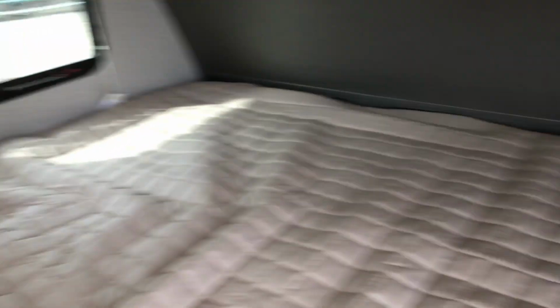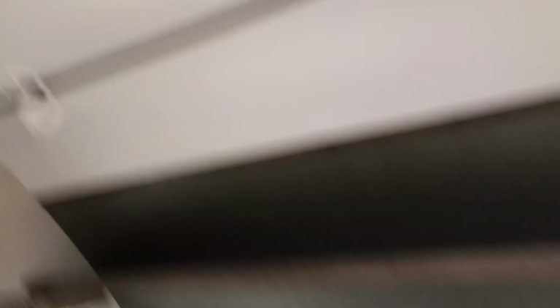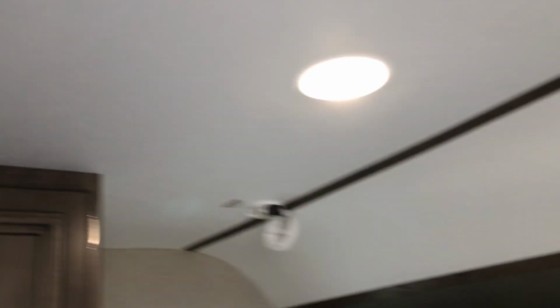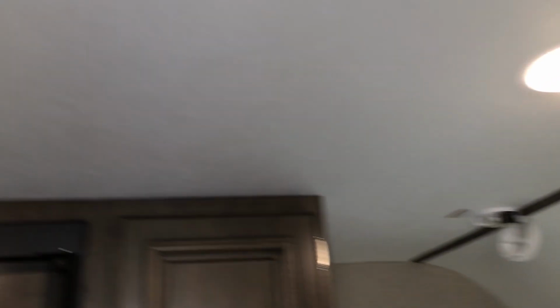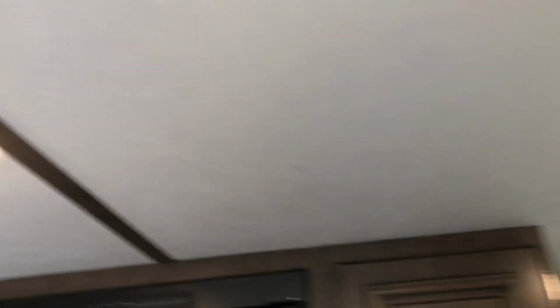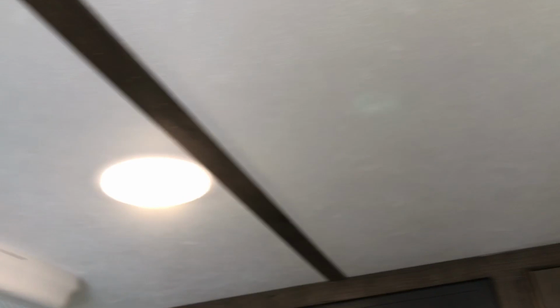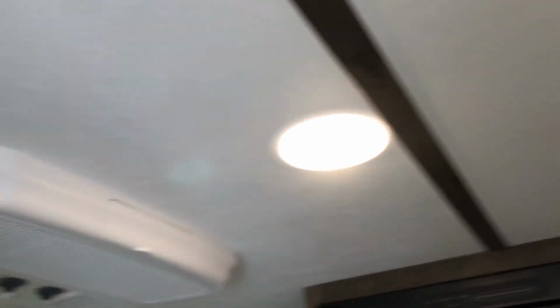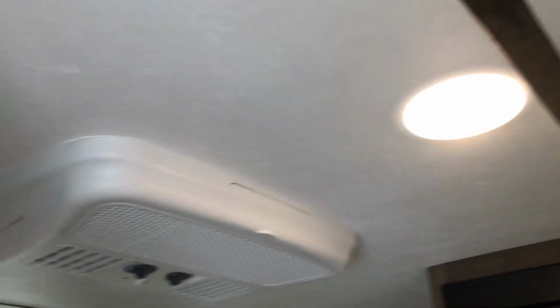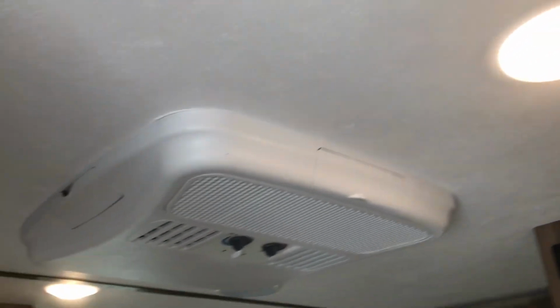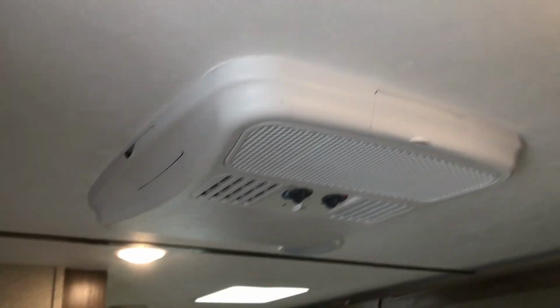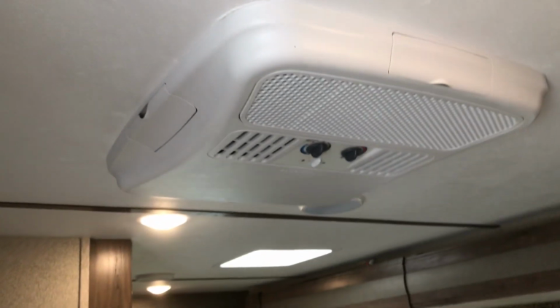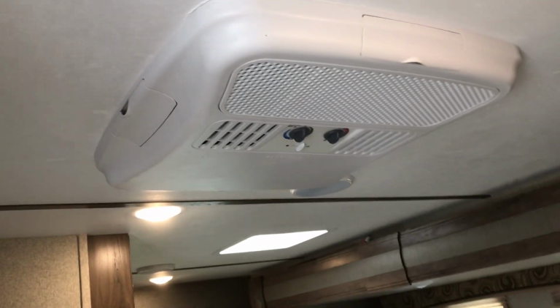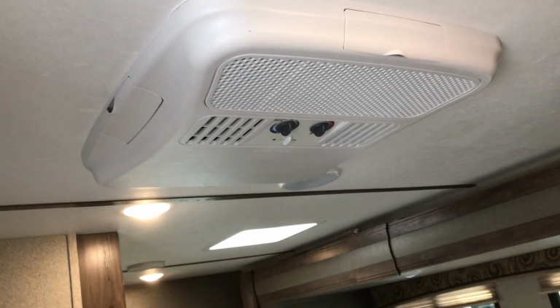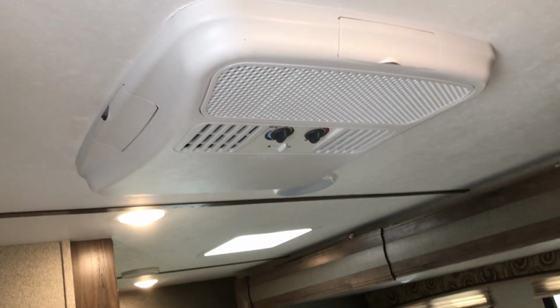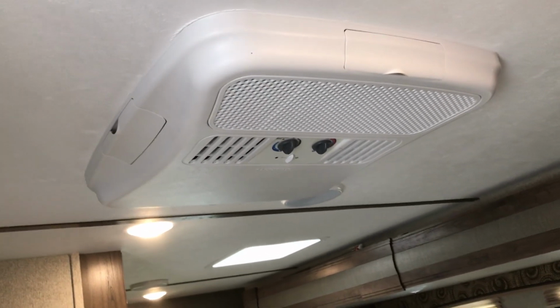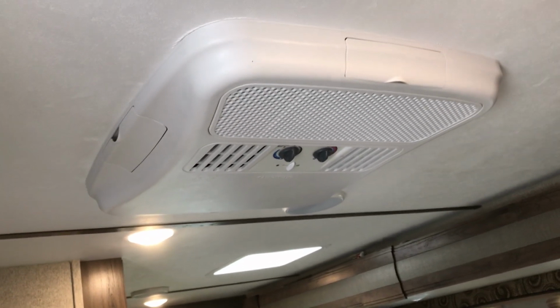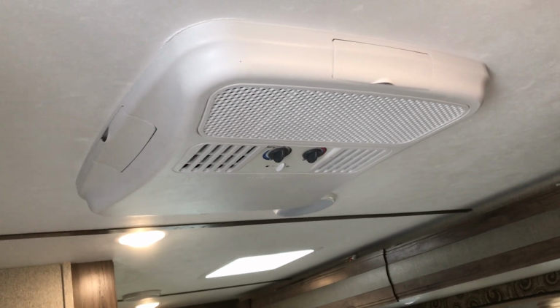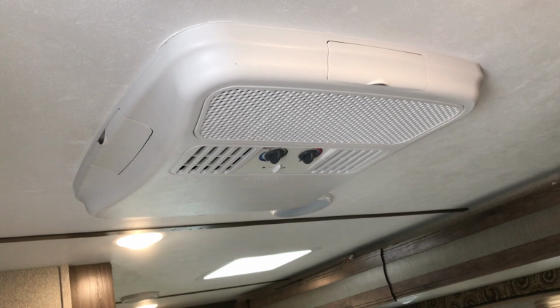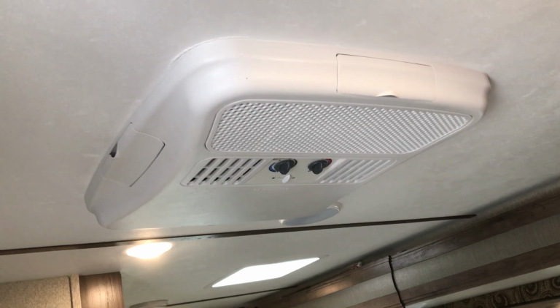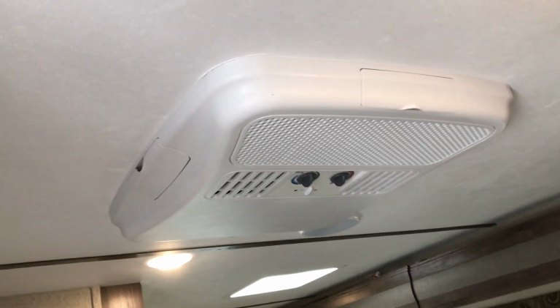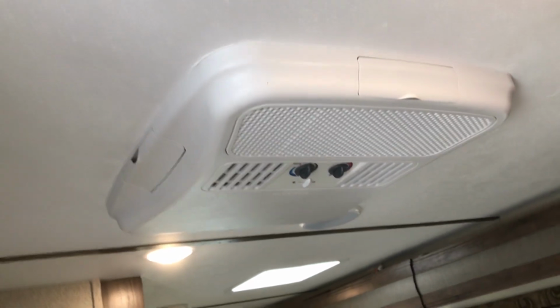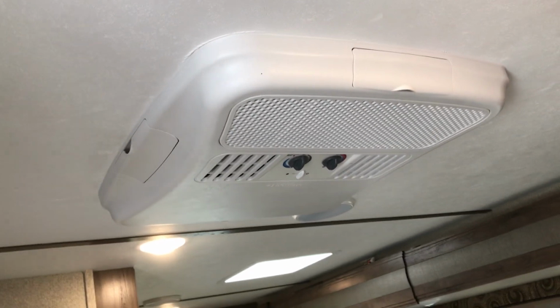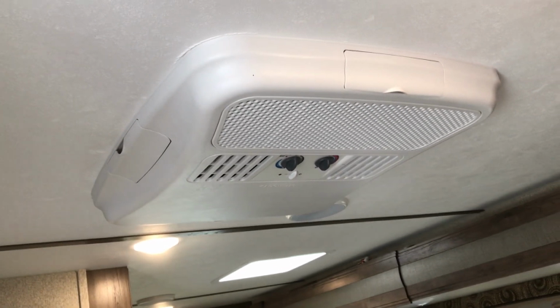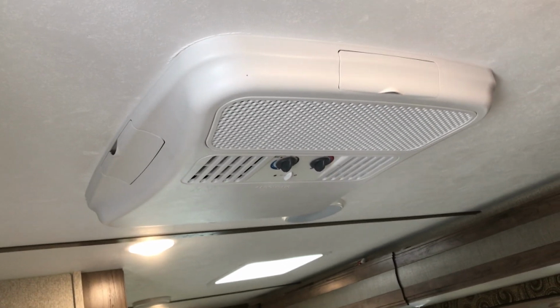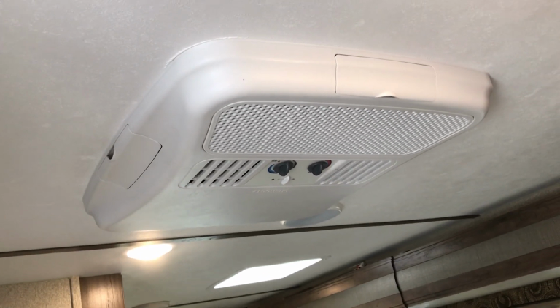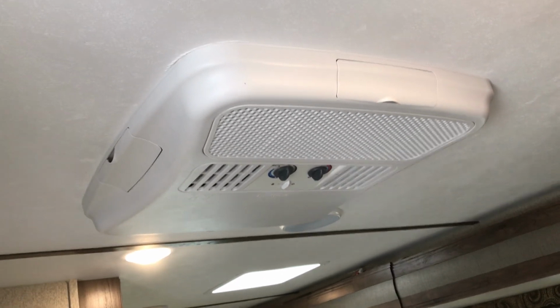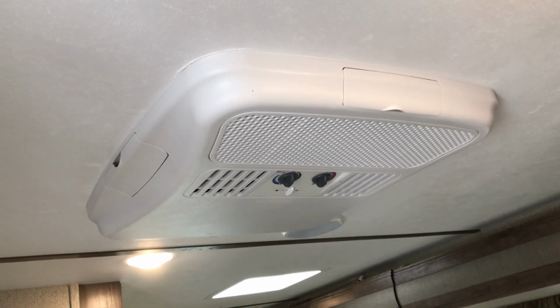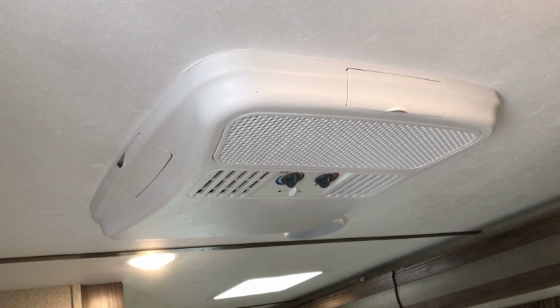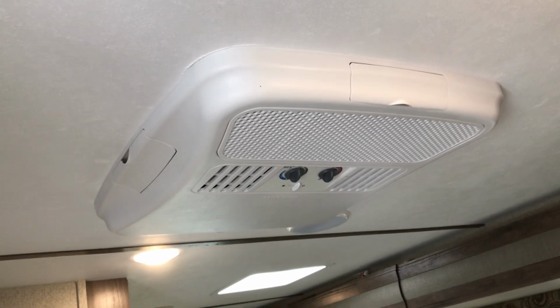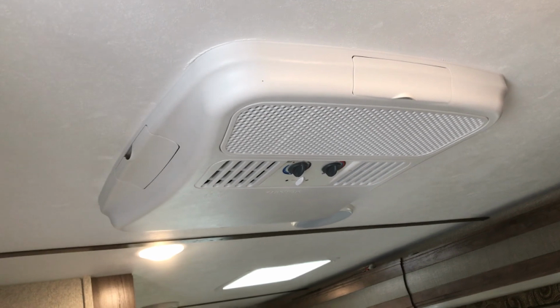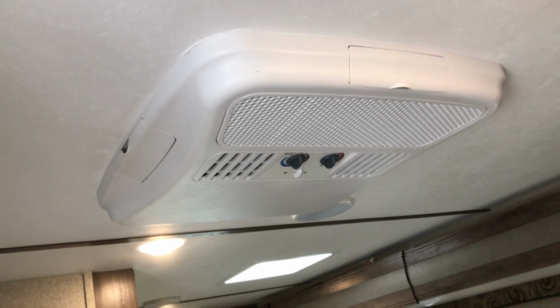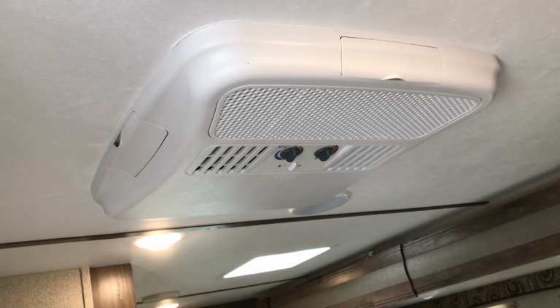All LED lighting inside this coach. Looking across, there's our air conditioner, which is also a heat pump — so if you've got shore power and you can run your air conditioner, you can use that for heat instead of propane.